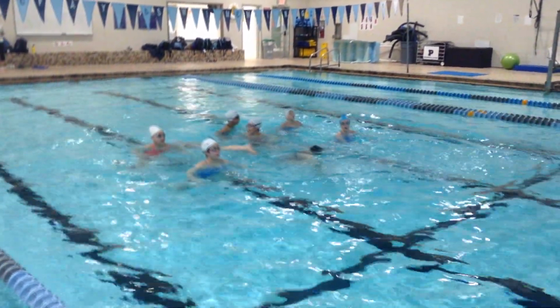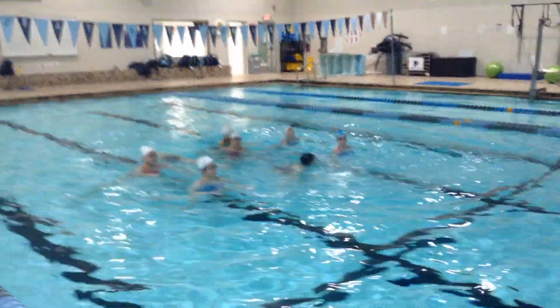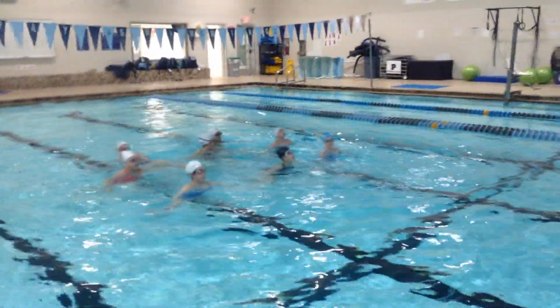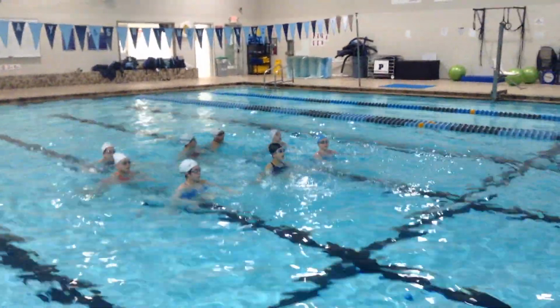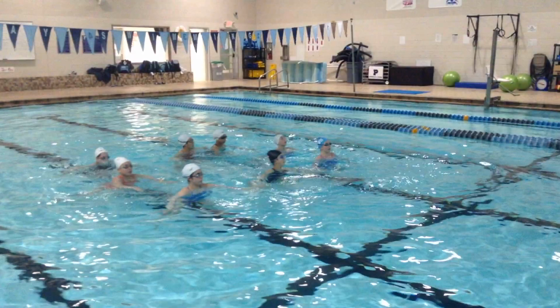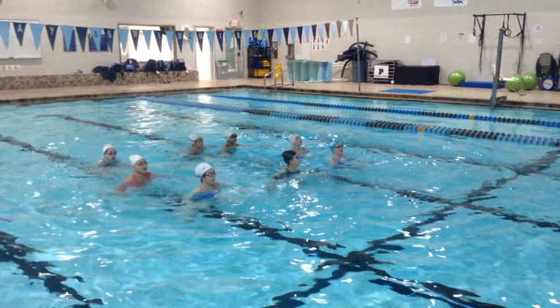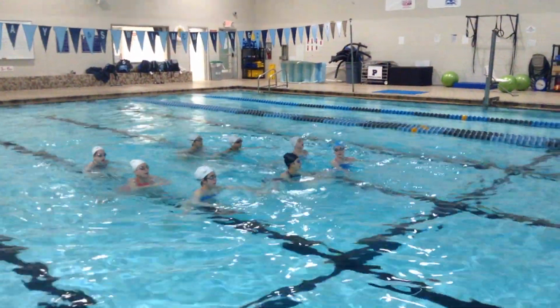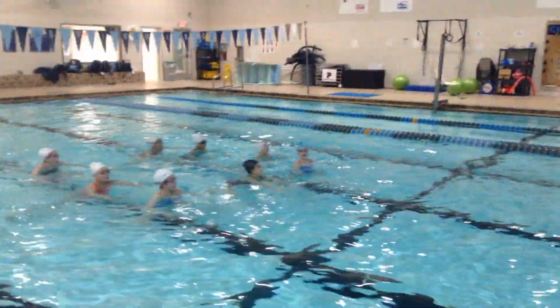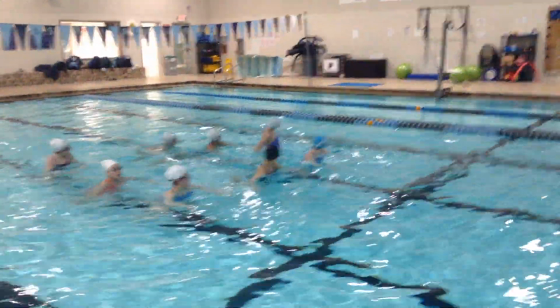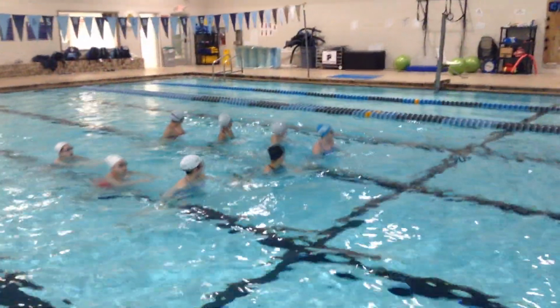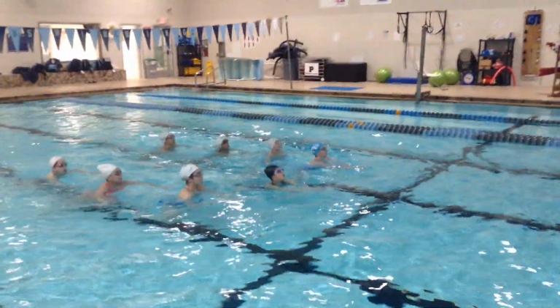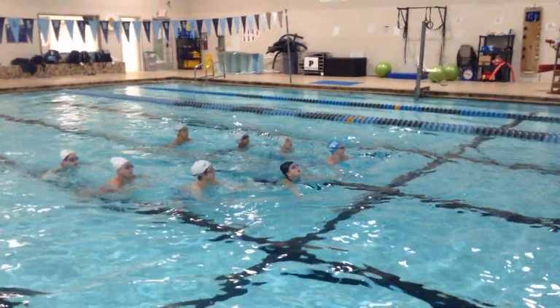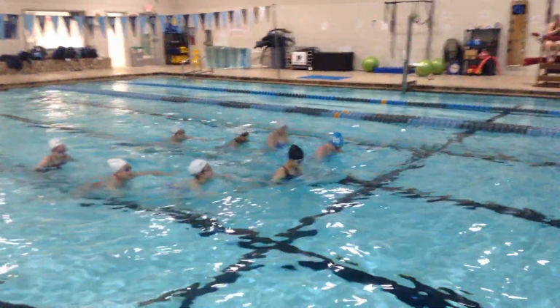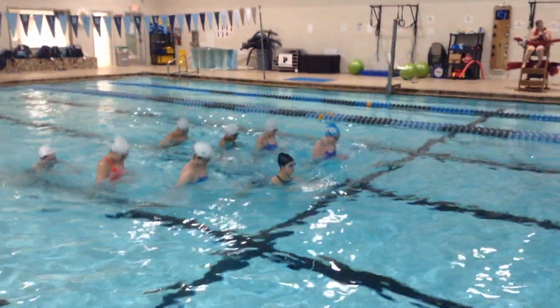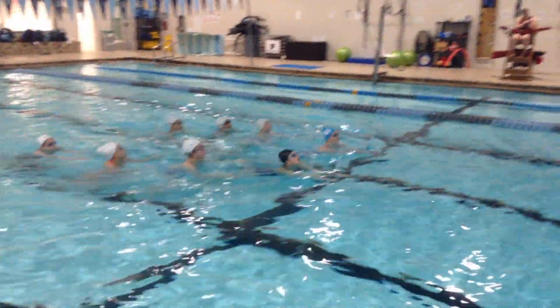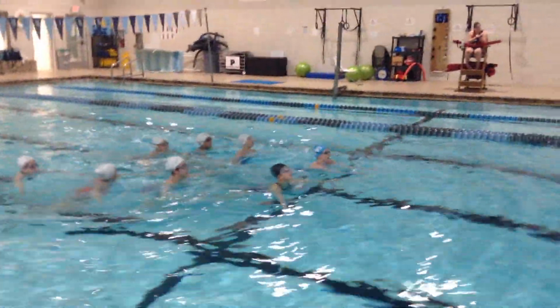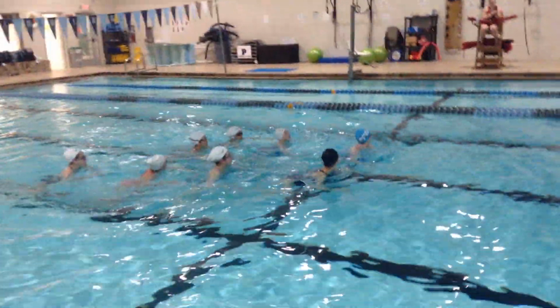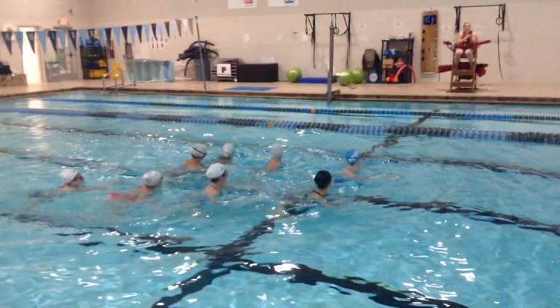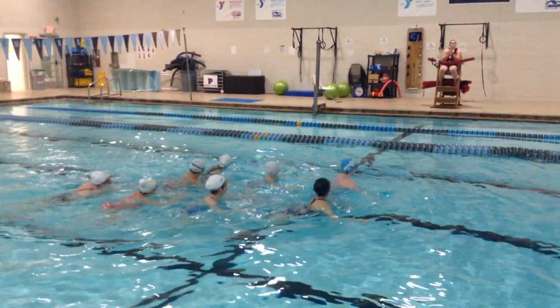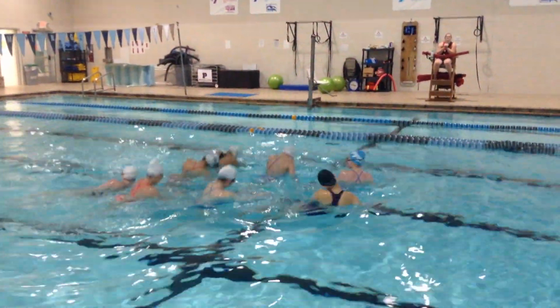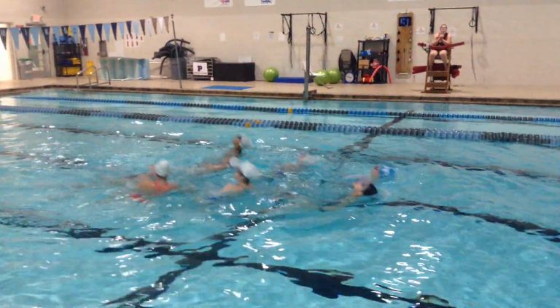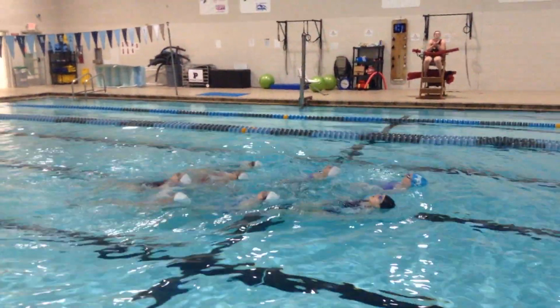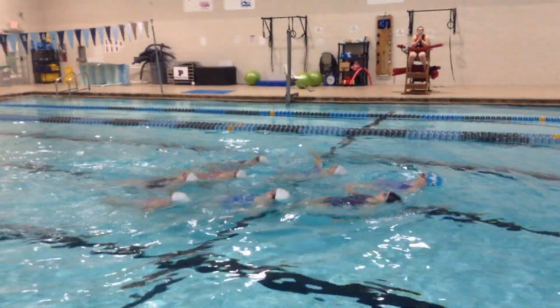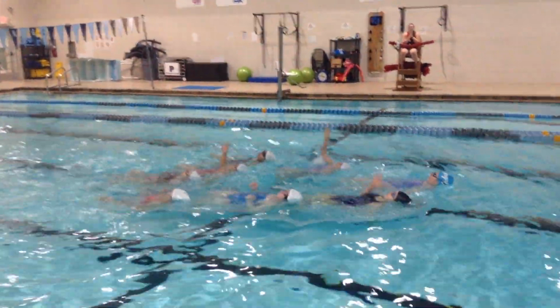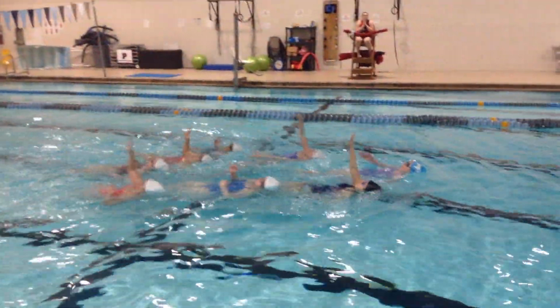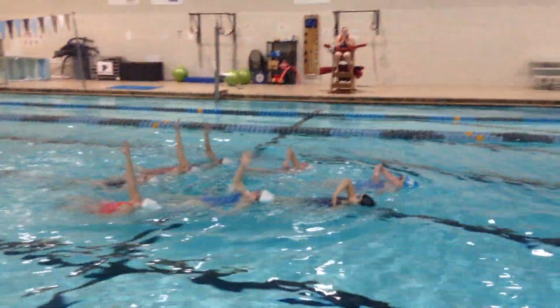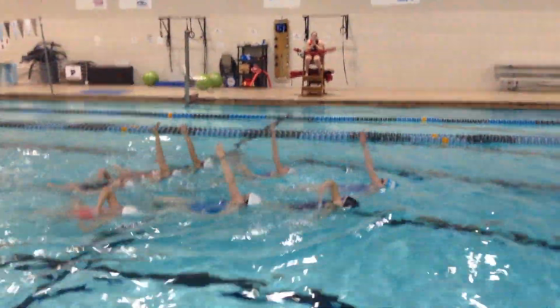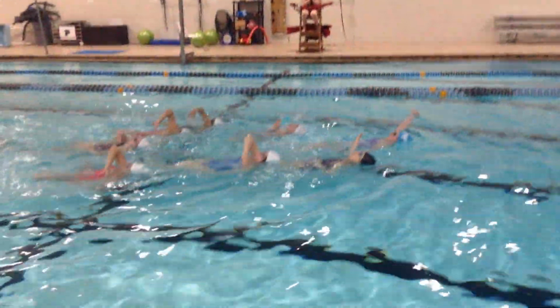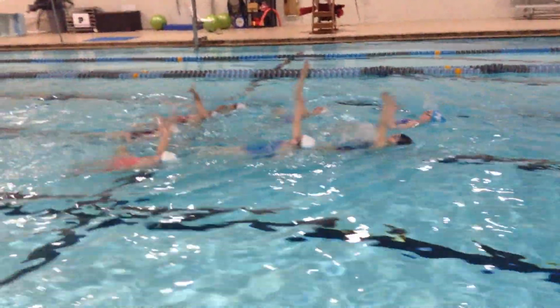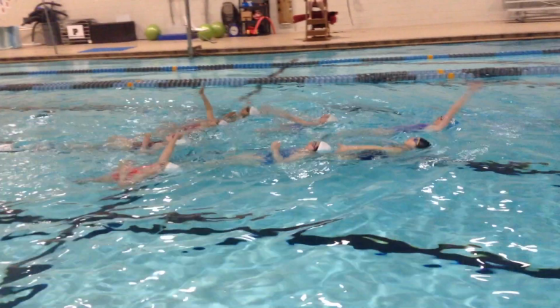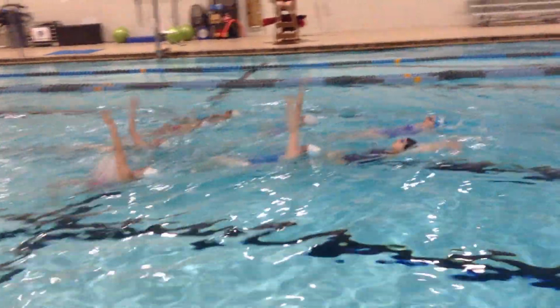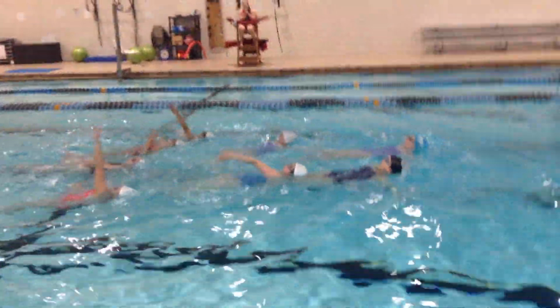We got to work on that flip. 4, 5, 6, 7, 8. 1, 2, 3, 4, 5, 6, 7, 8. 1. Five. Five. 5, 6, 7, 8. 1, 2, 3, 4, 5, 6, 7, 8. 1, 2, 3, 4, 5, 7. Back short.